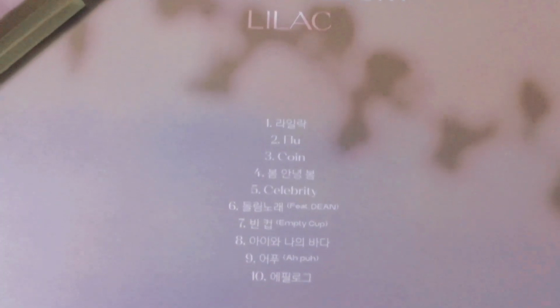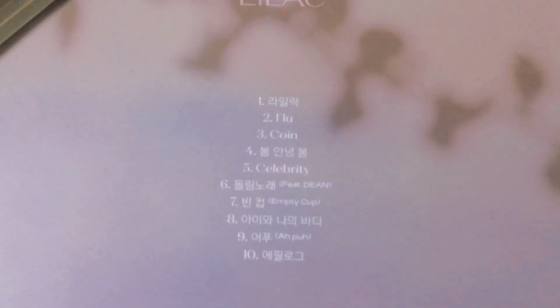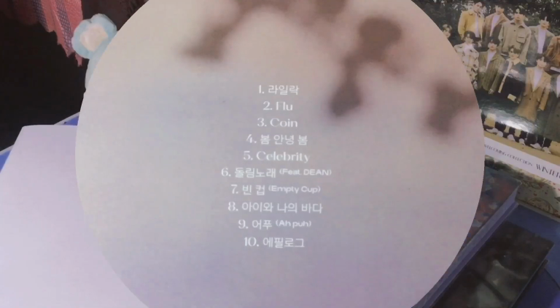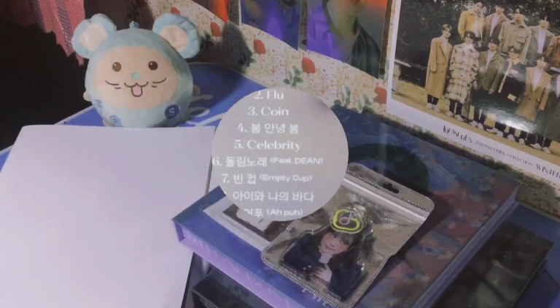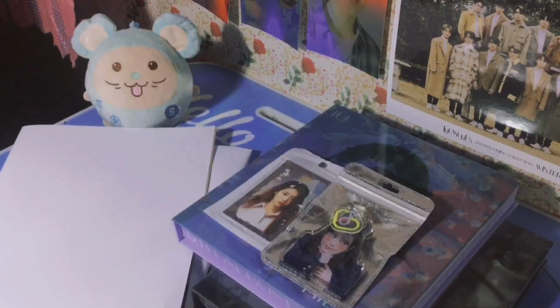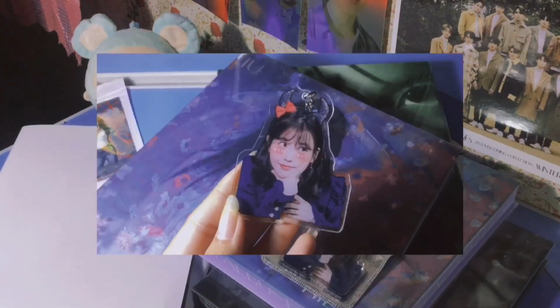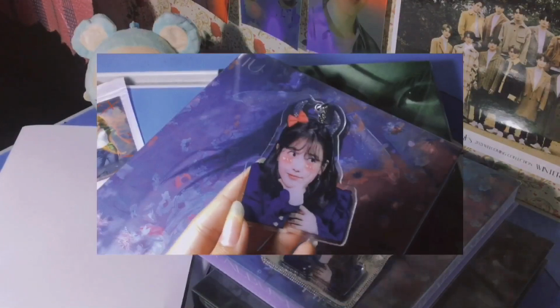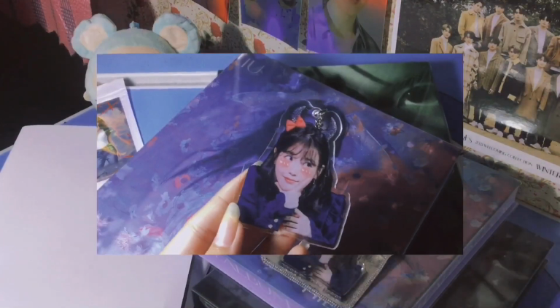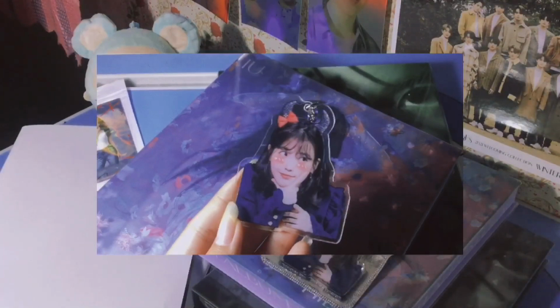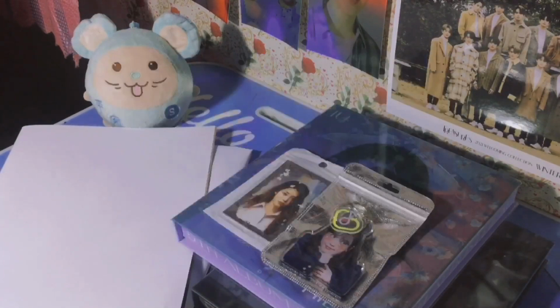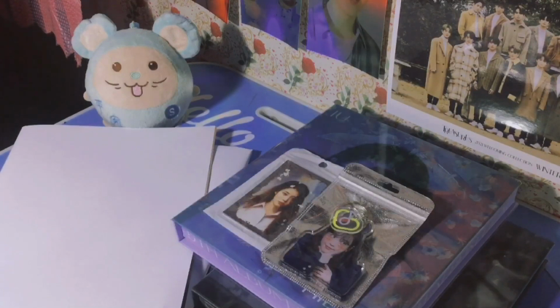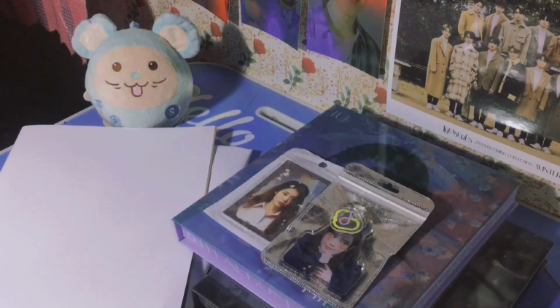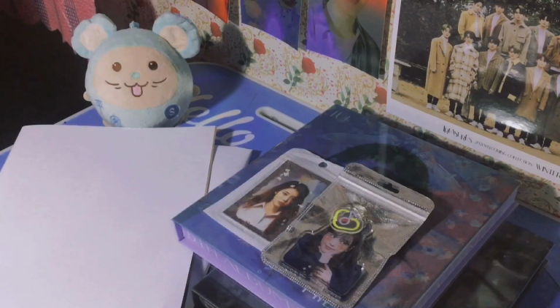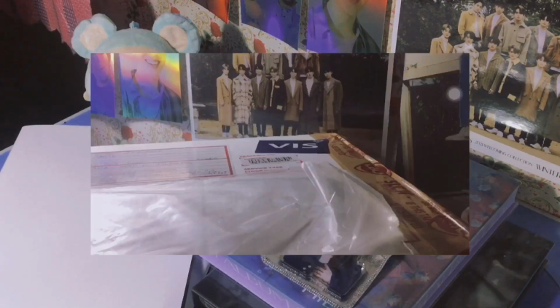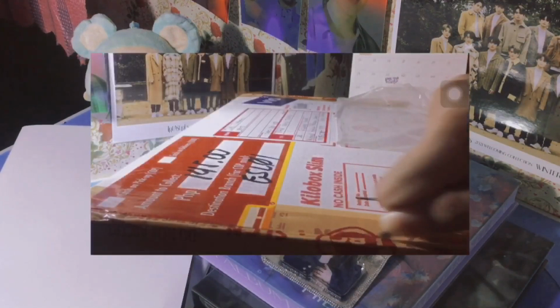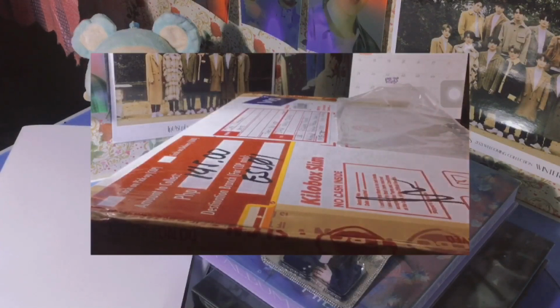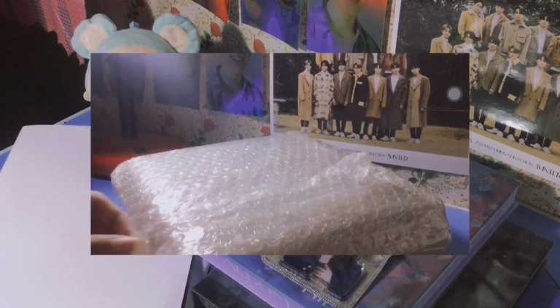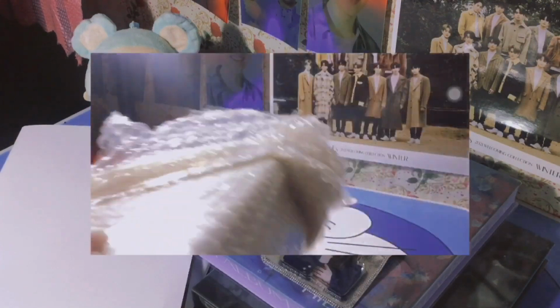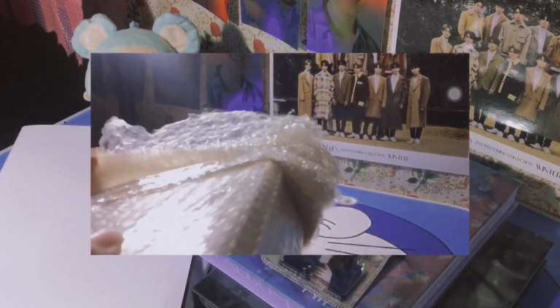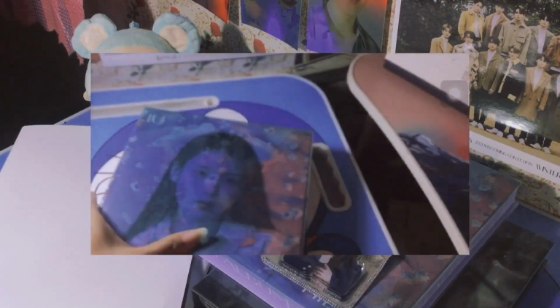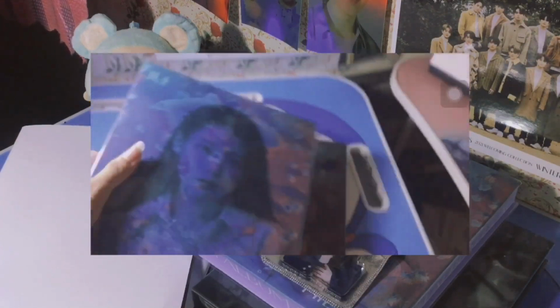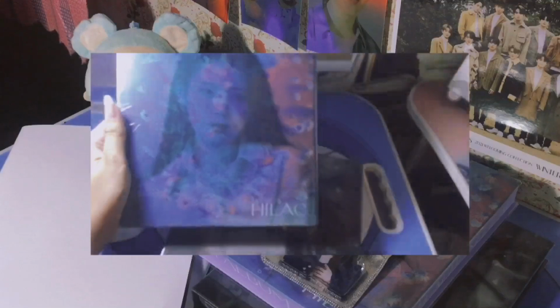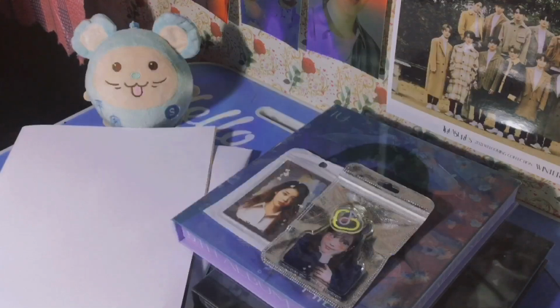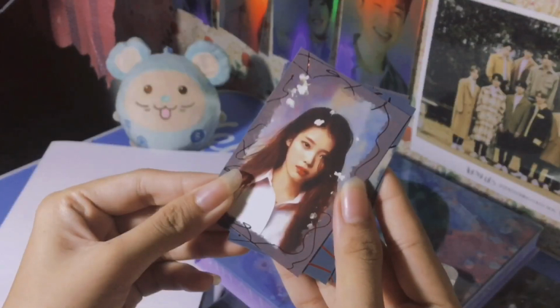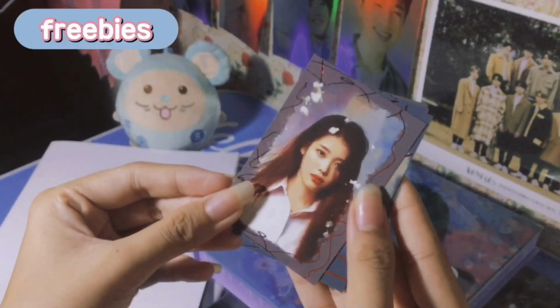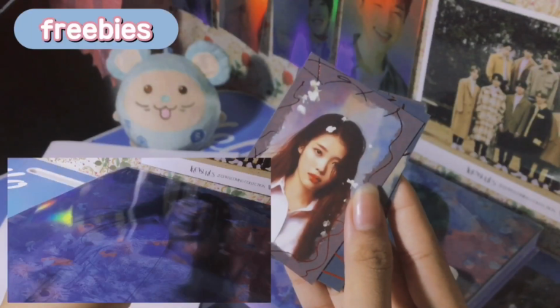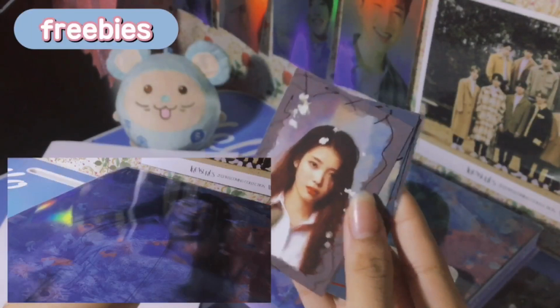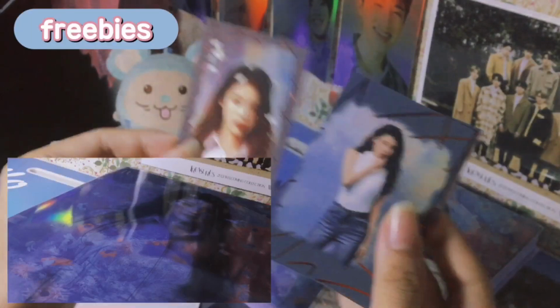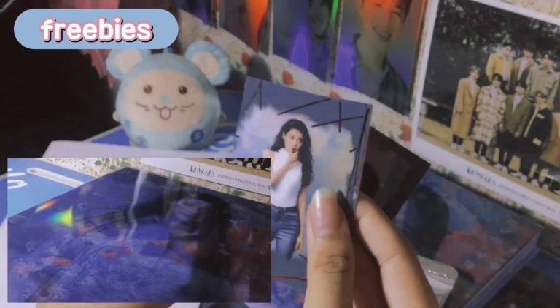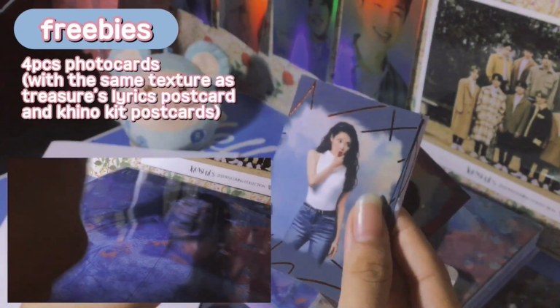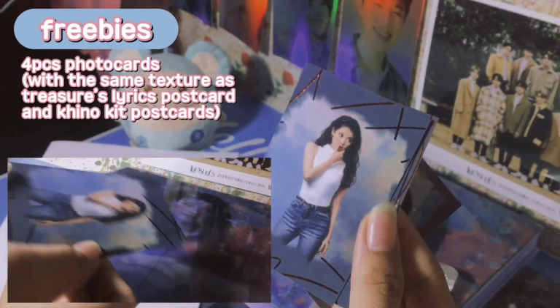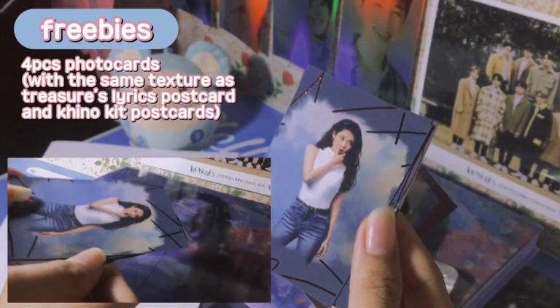Hello everyone, you are here again at 0807 Bang. For today we will be doing an unboxing or a look-through of IU's fifth full album, Lilac. Here are the freebies the shop gave to me generously.